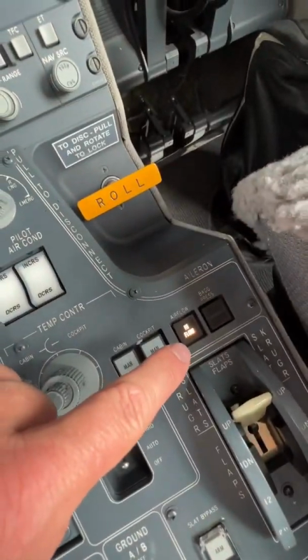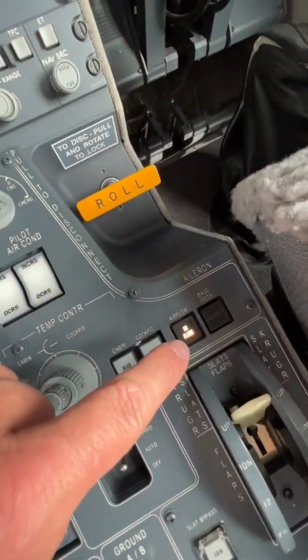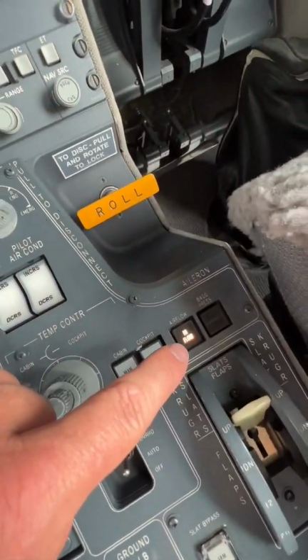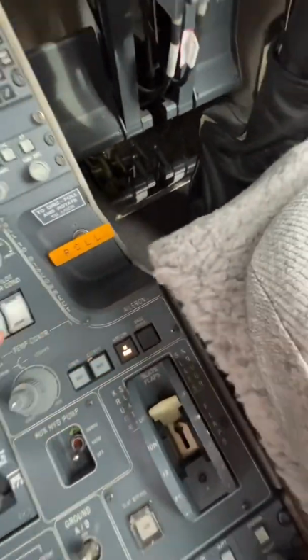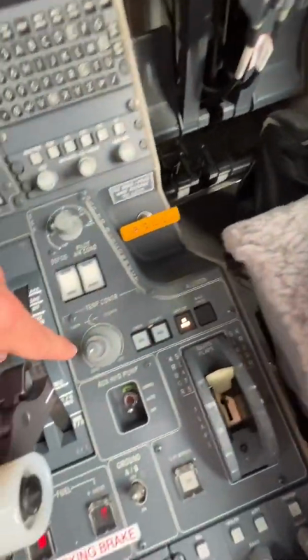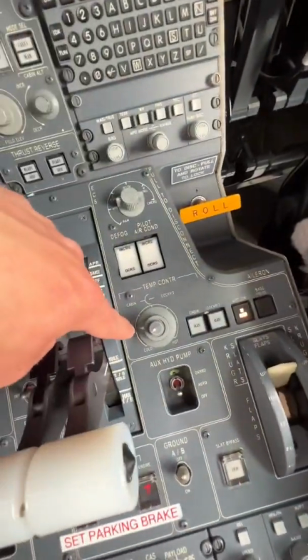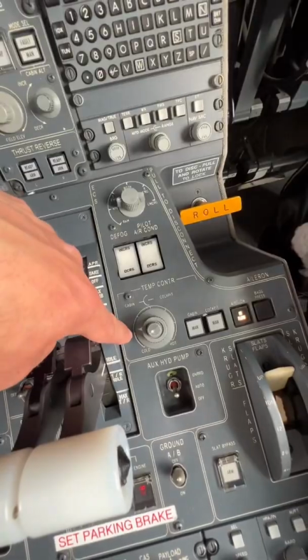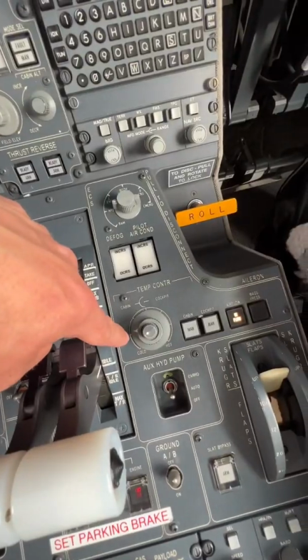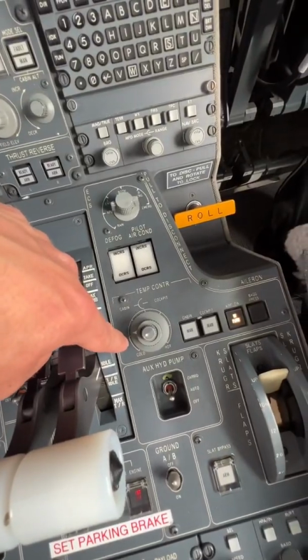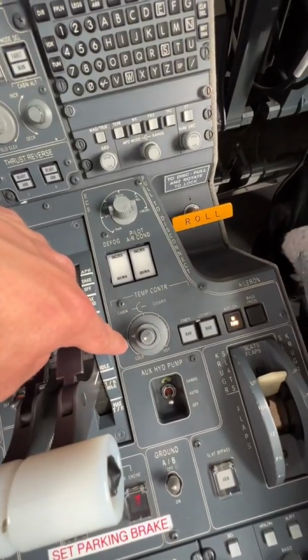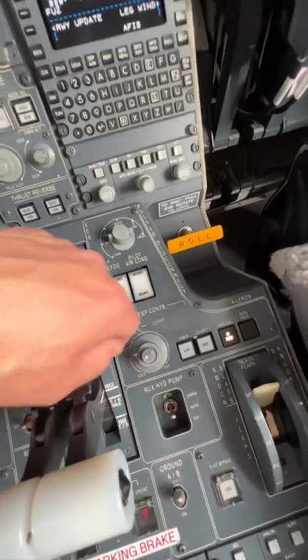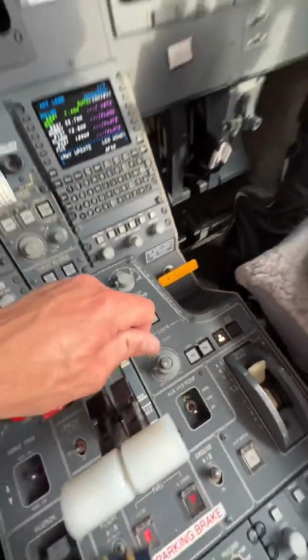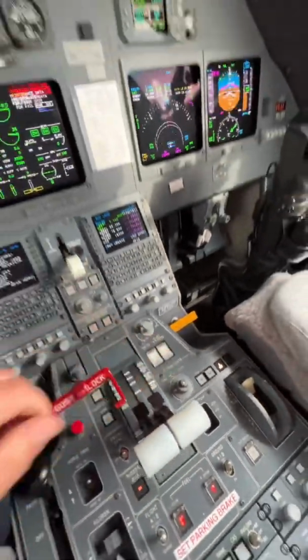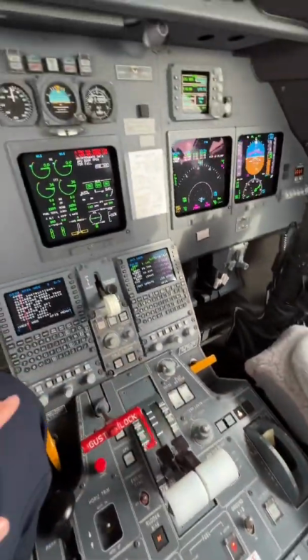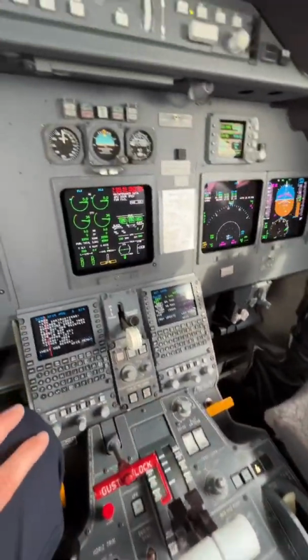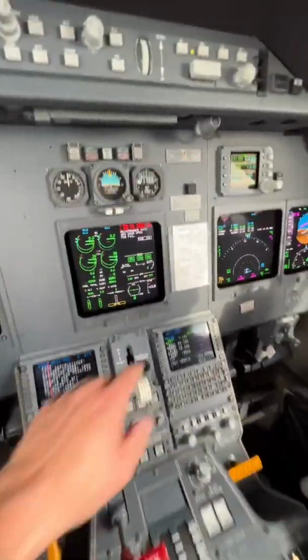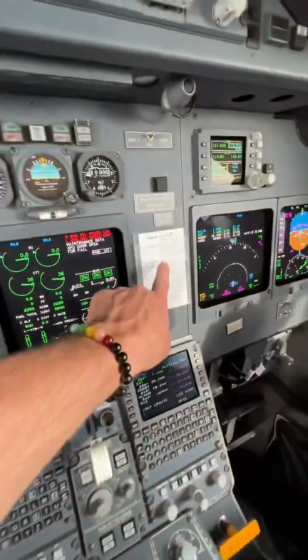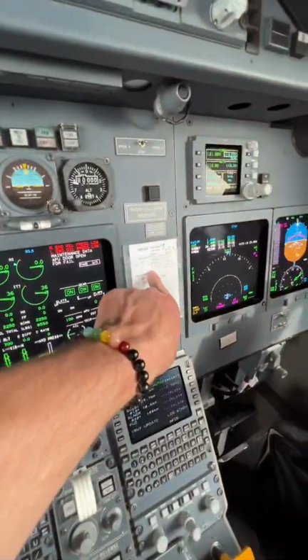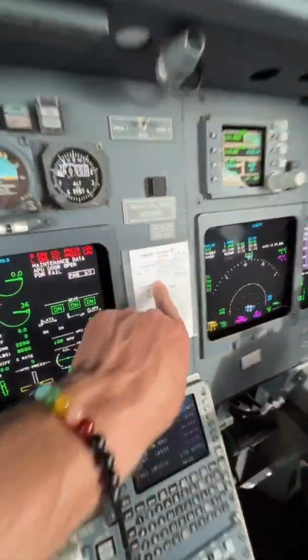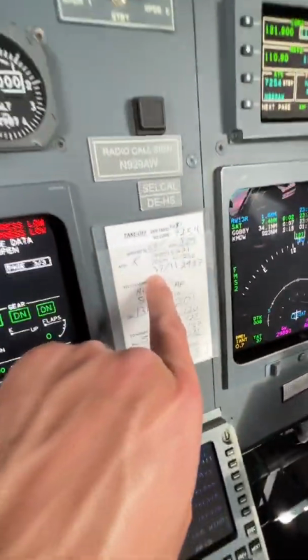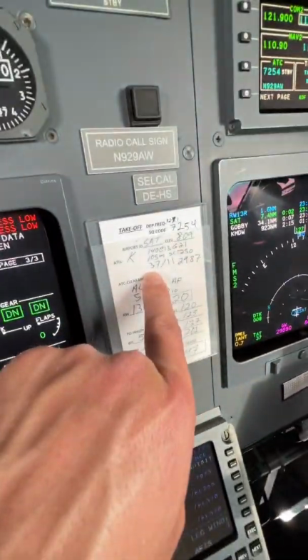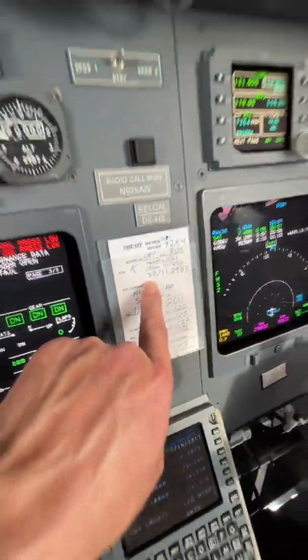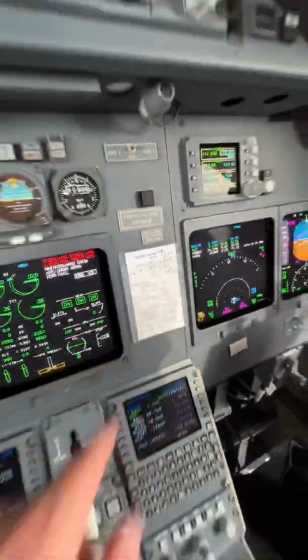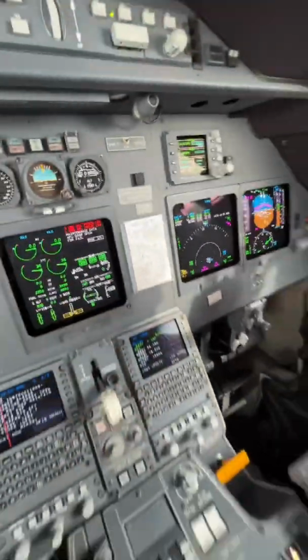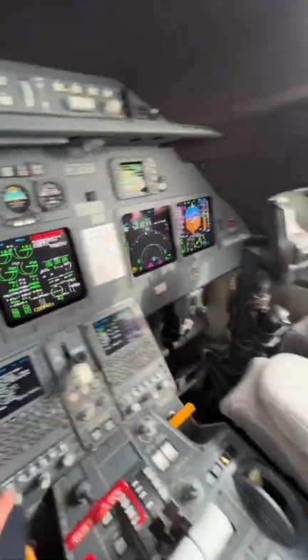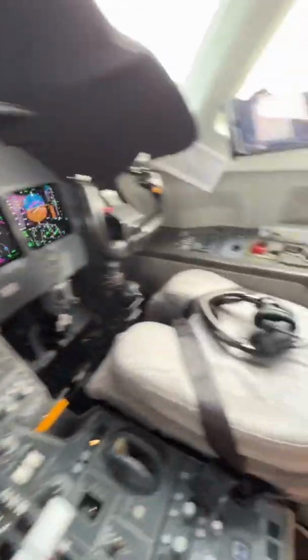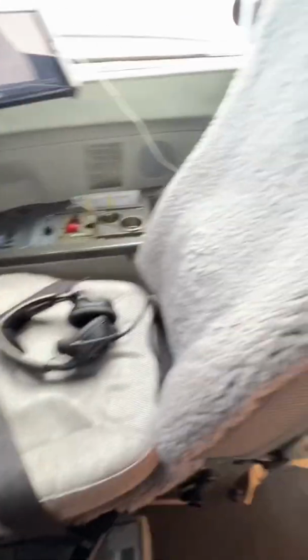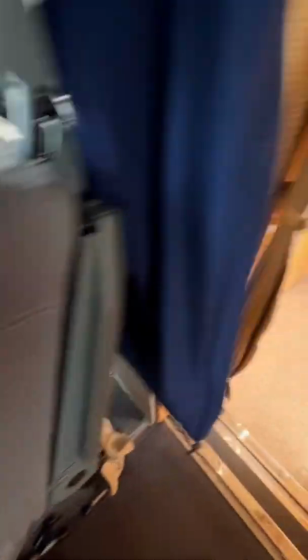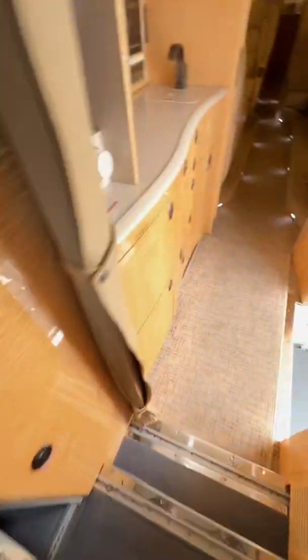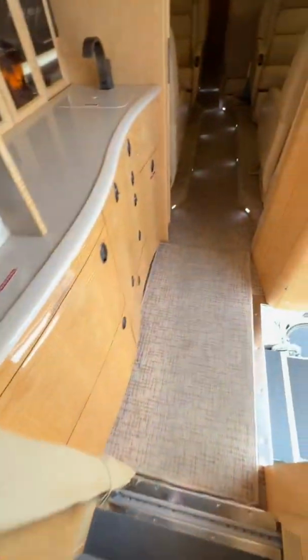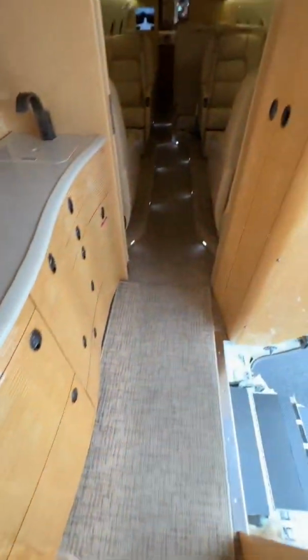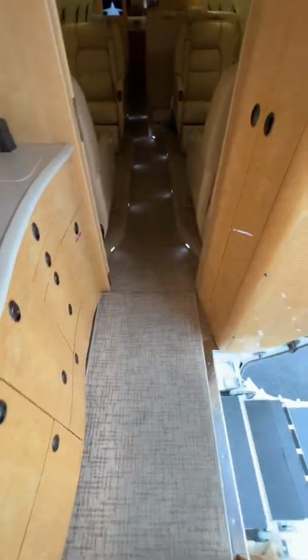Right now we have it selected to high flow and set to cold, because we're in San Antonio, Texas with a temperature of 37 degrees Celsius, which is quite warm.